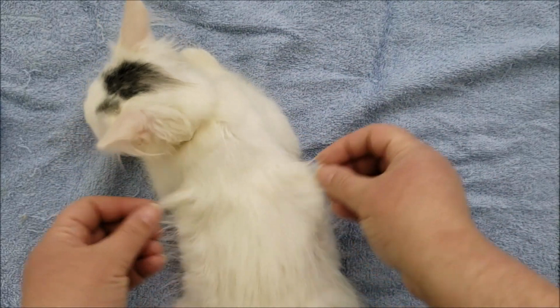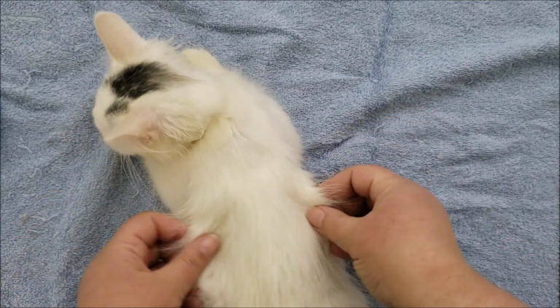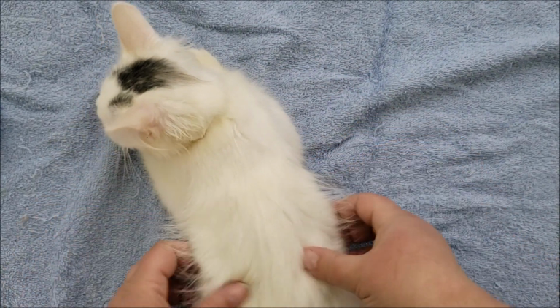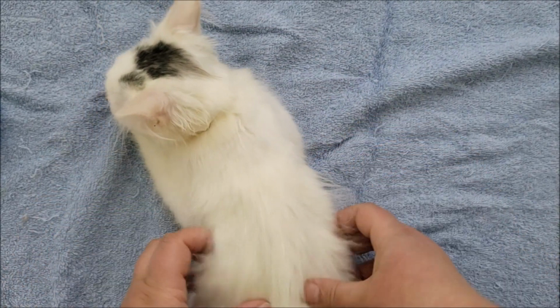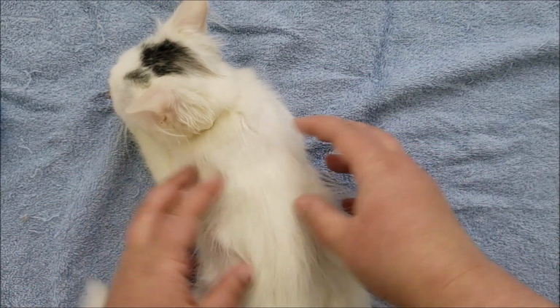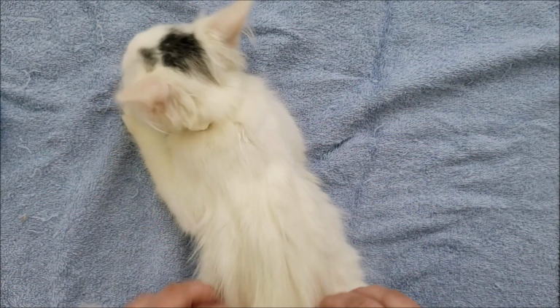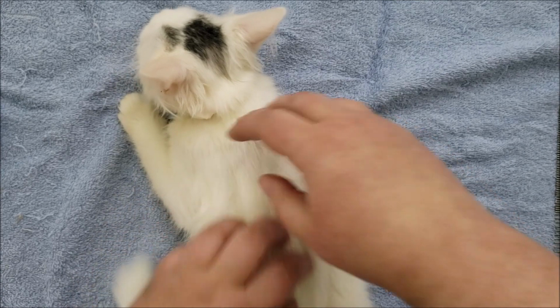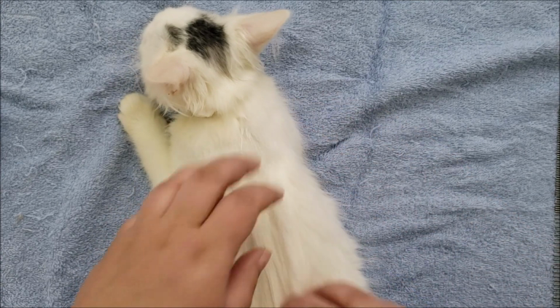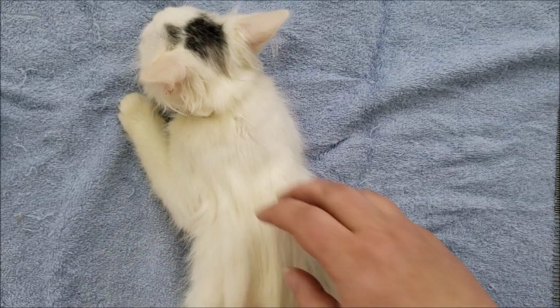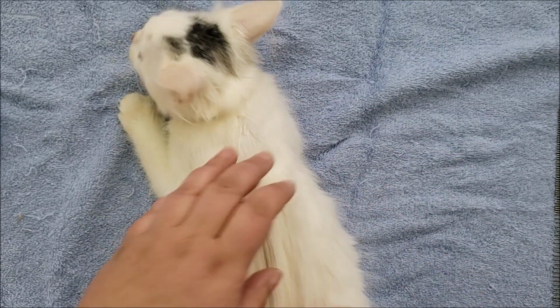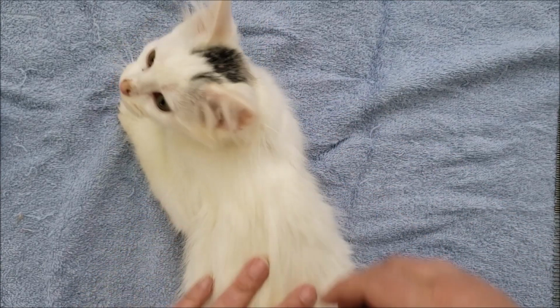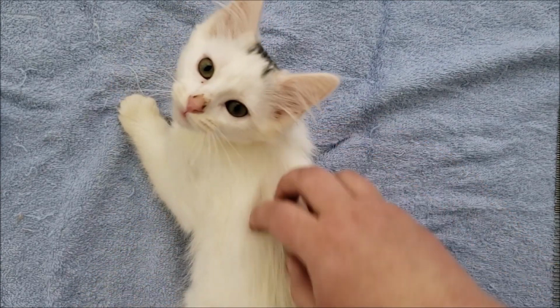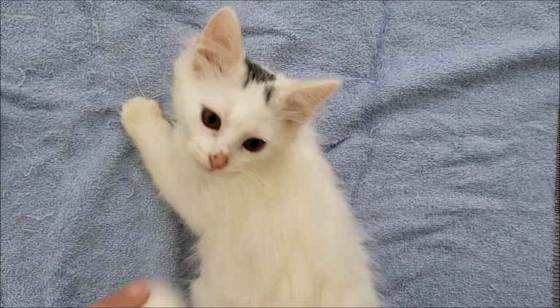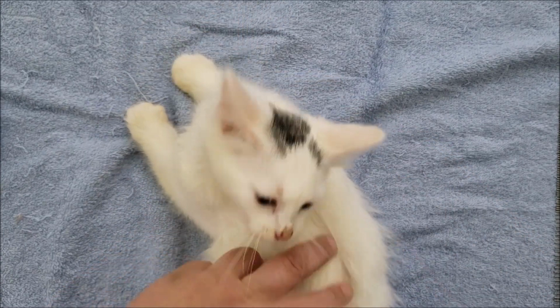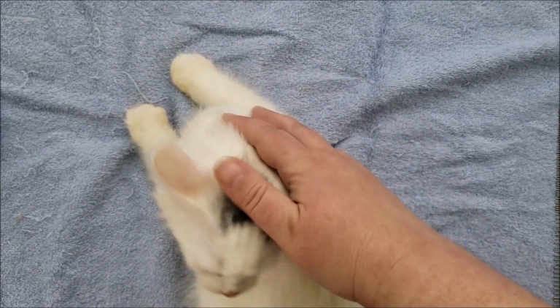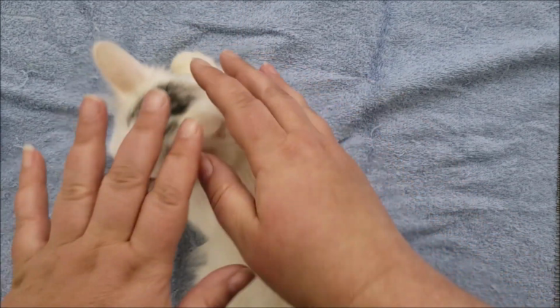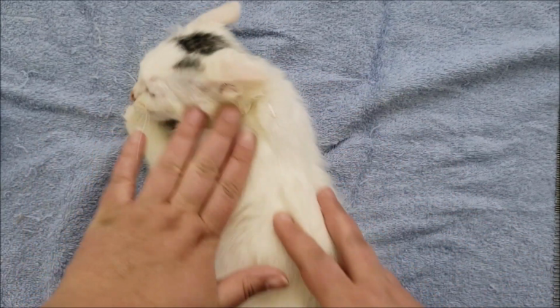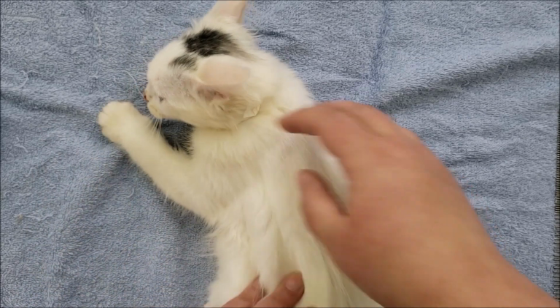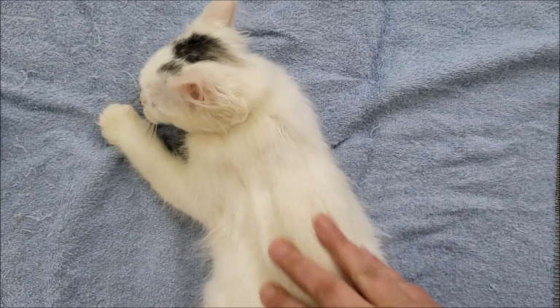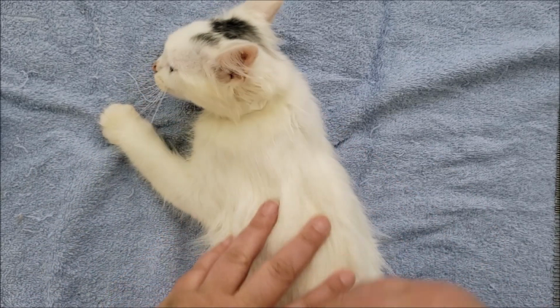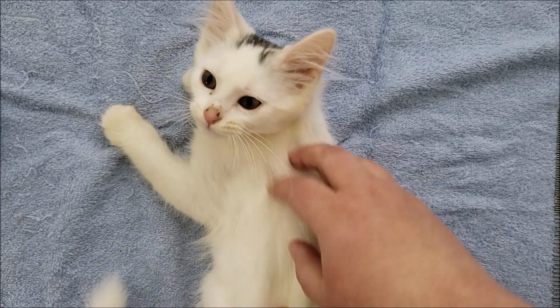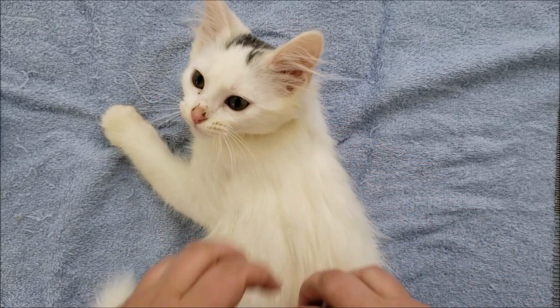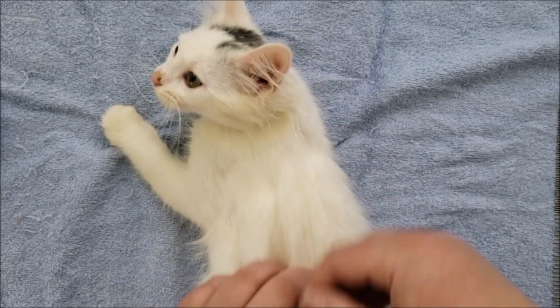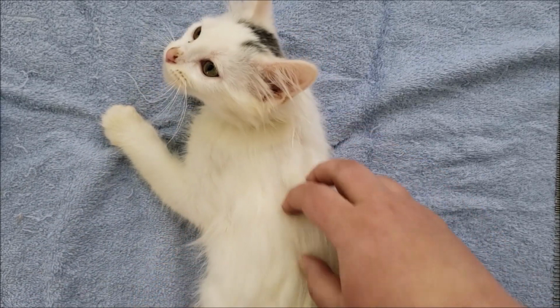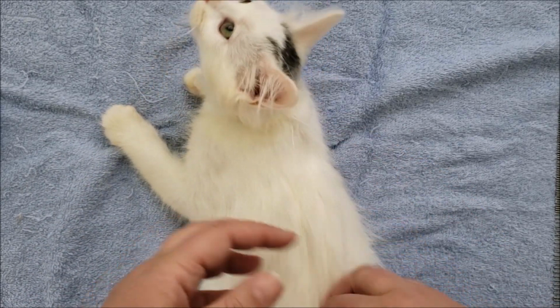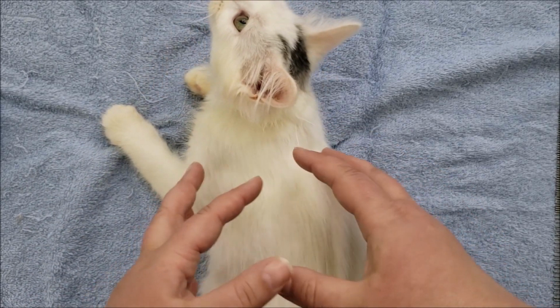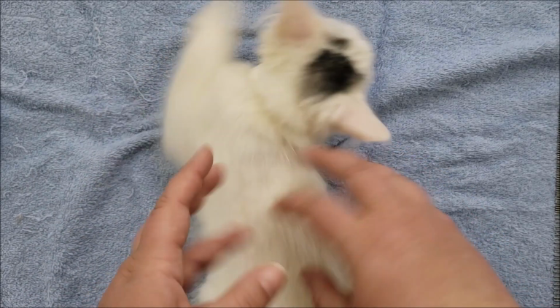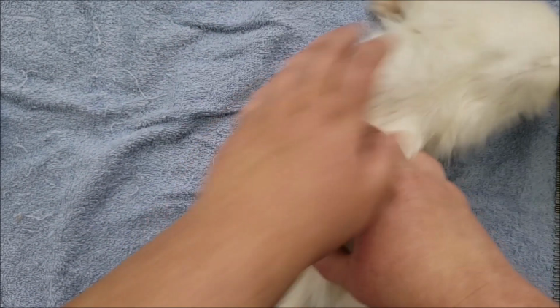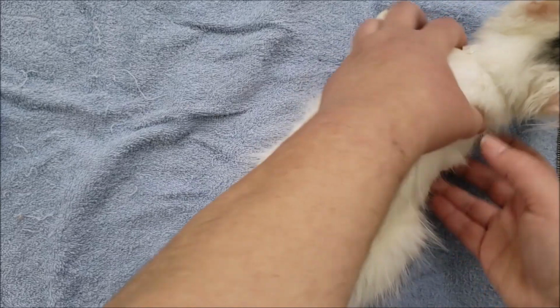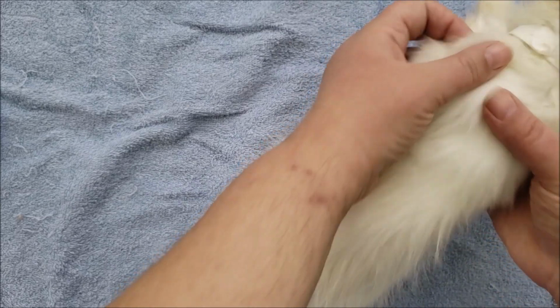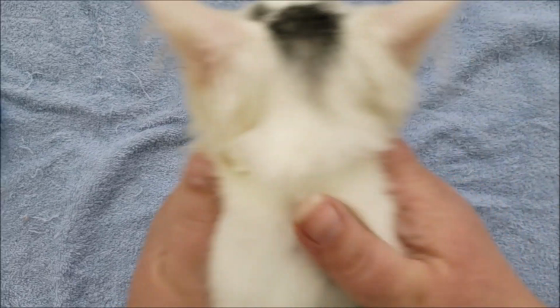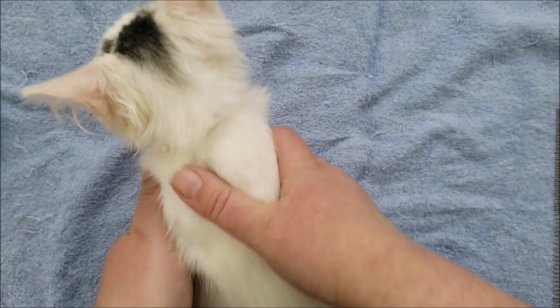As you can see, this kitten has longish fur. There are several things you want to do before you bathe a cat like this, especially with longer fur. Because if you just bathe them and they have any tangles or knots in their fur, the bath will actually make that worse.